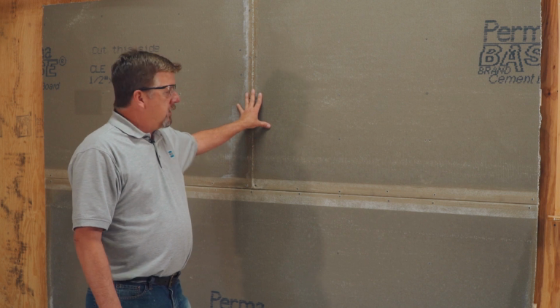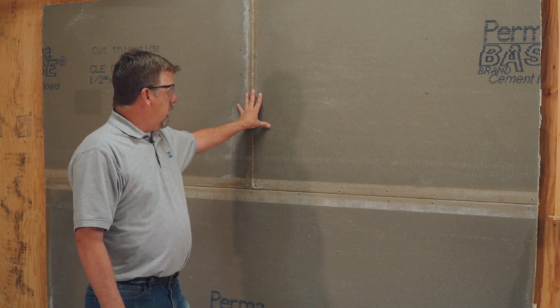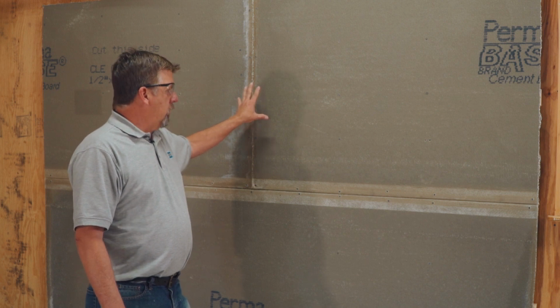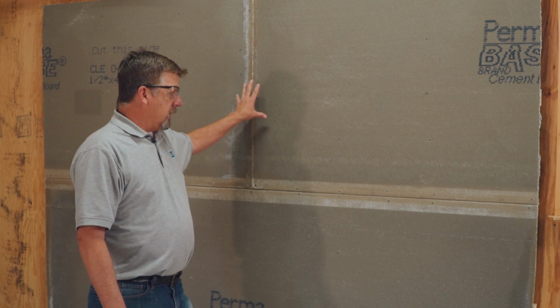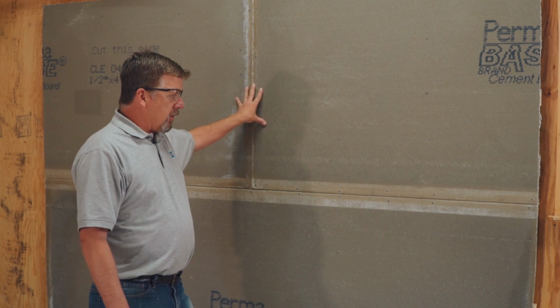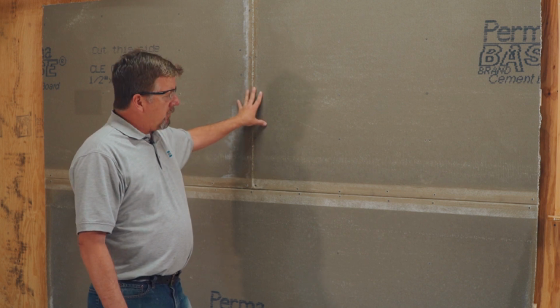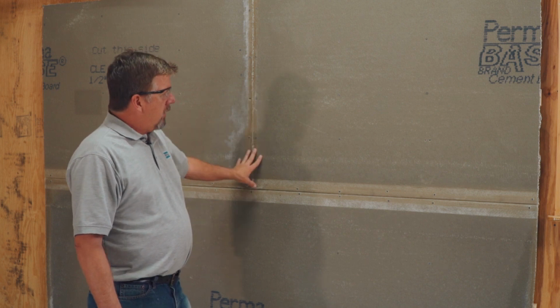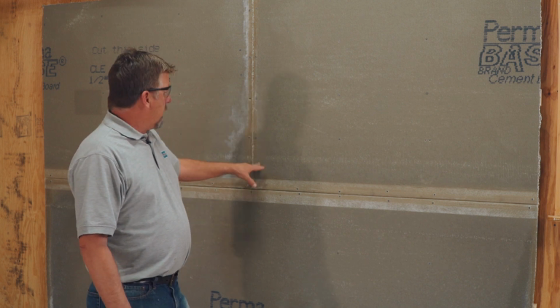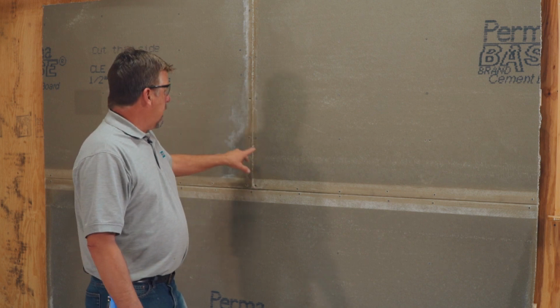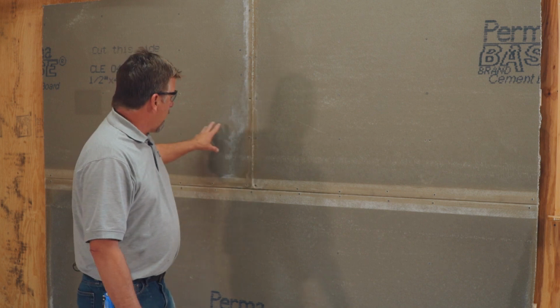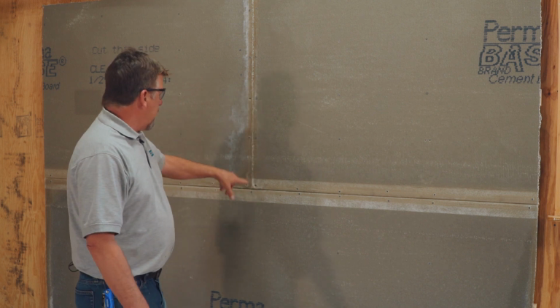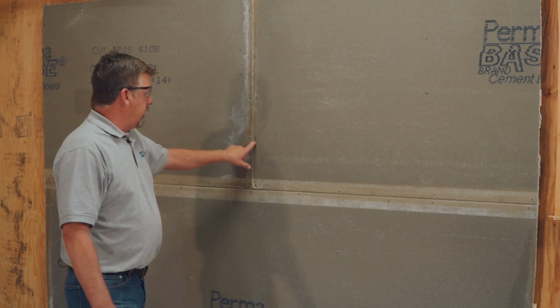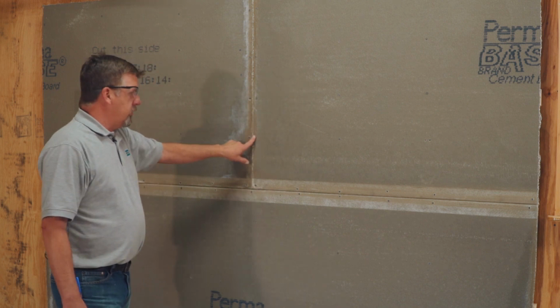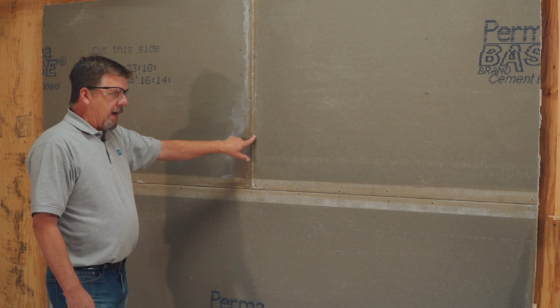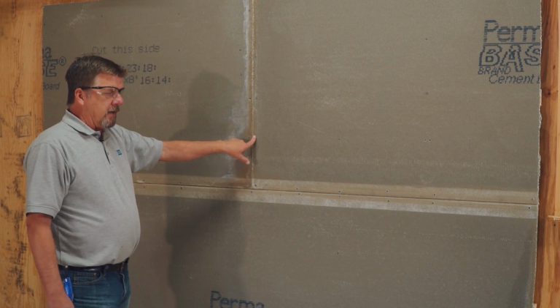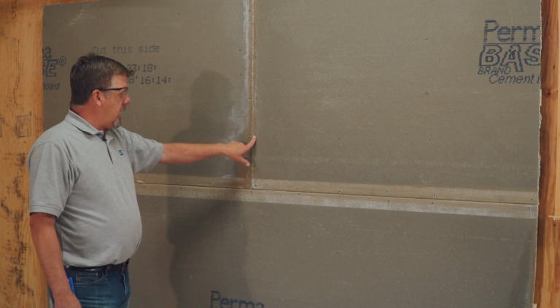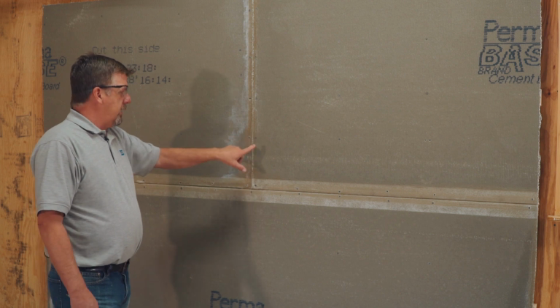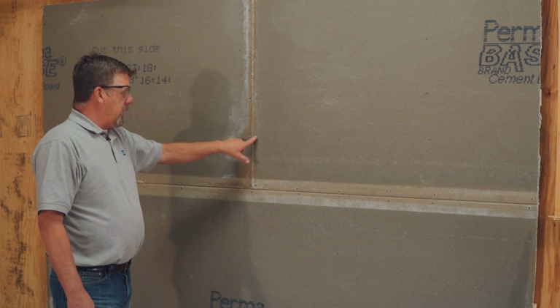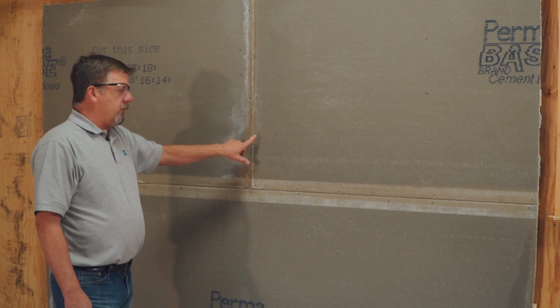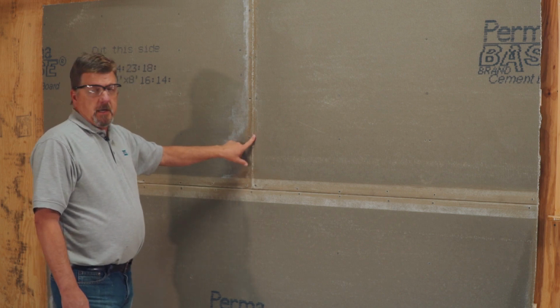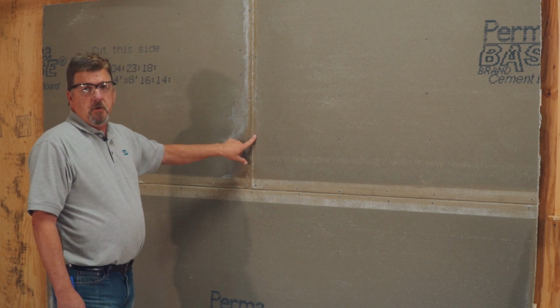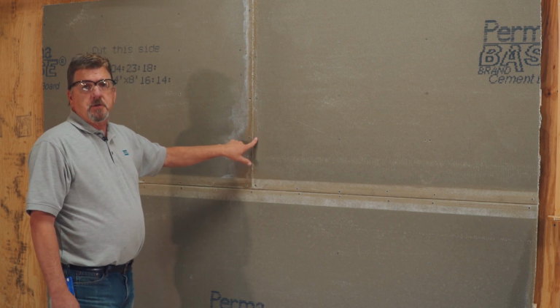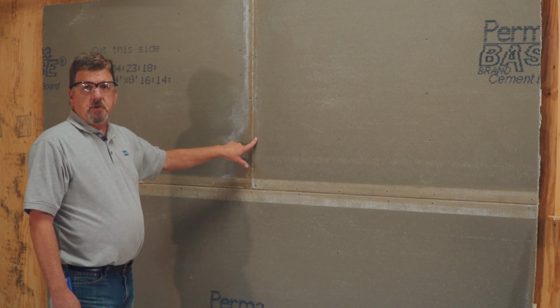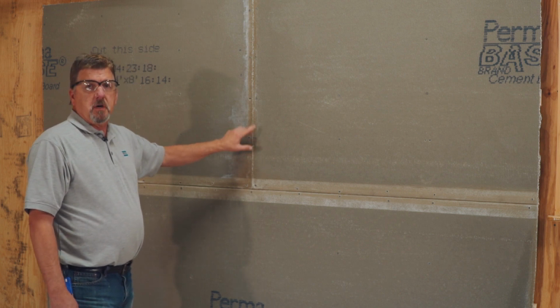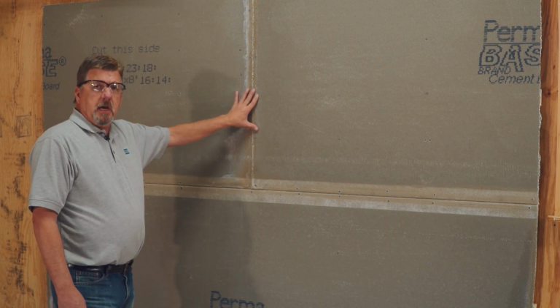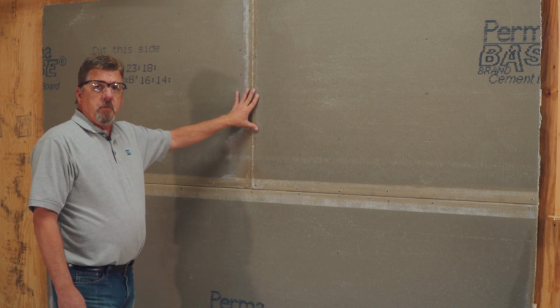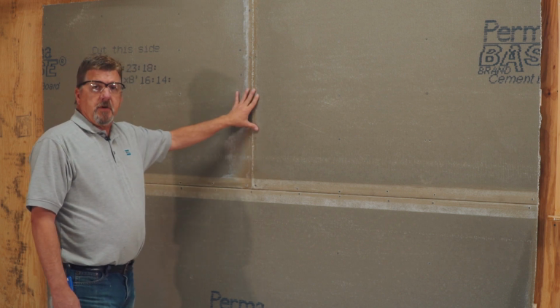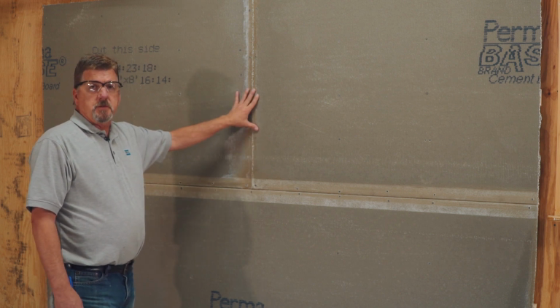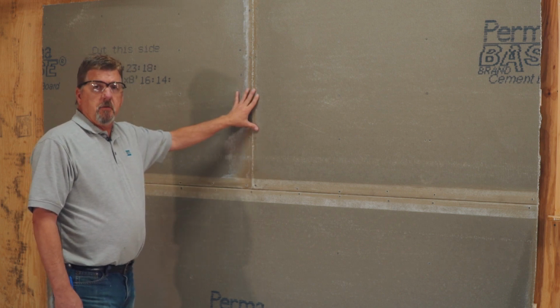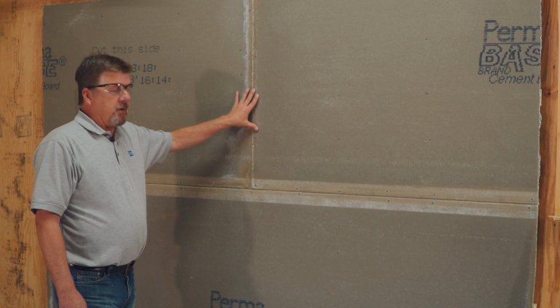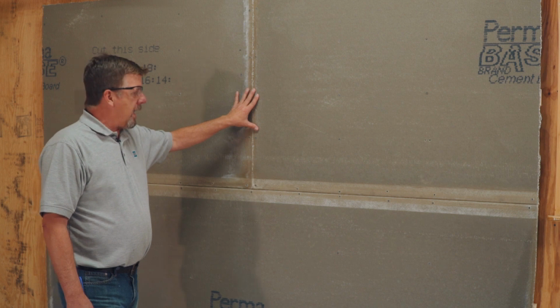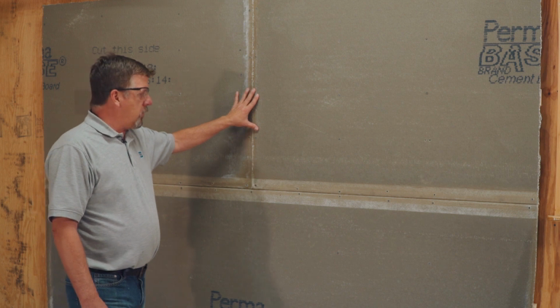We'll get started looking and observing any of the screws that might be in or out. If they're out, what we need to do is make sure those are sunk even with the face of the cement backer board.